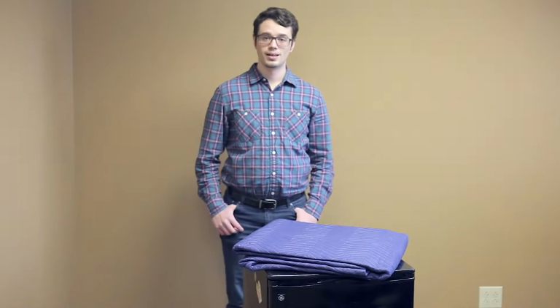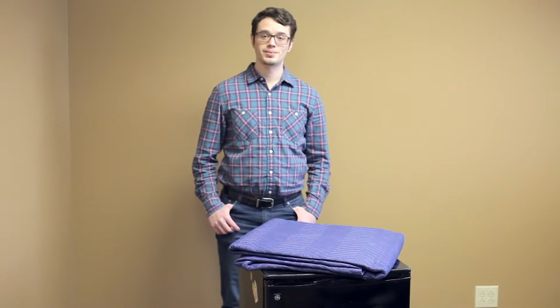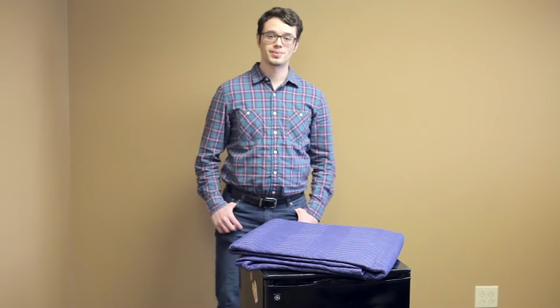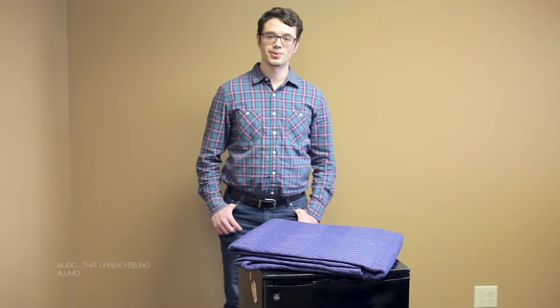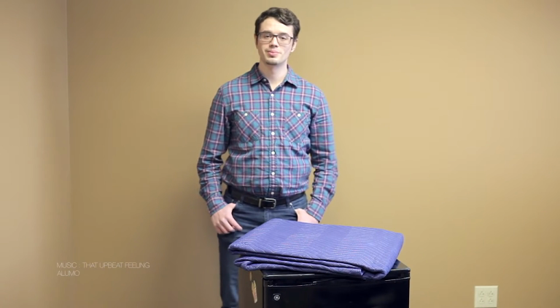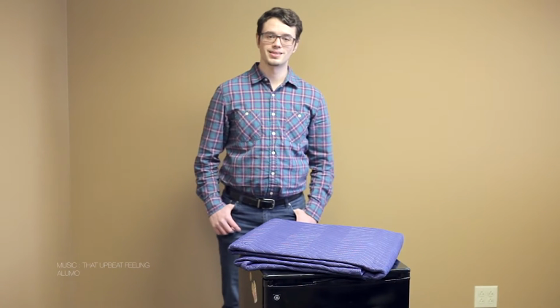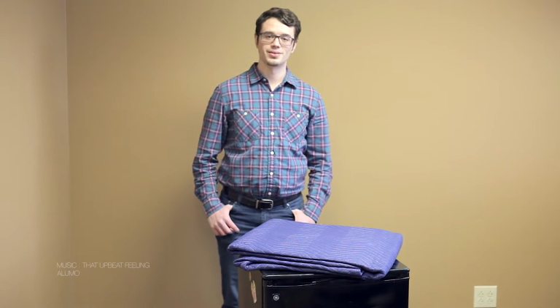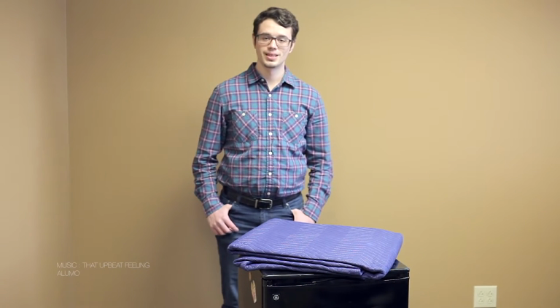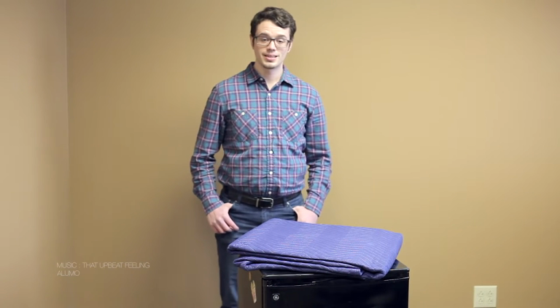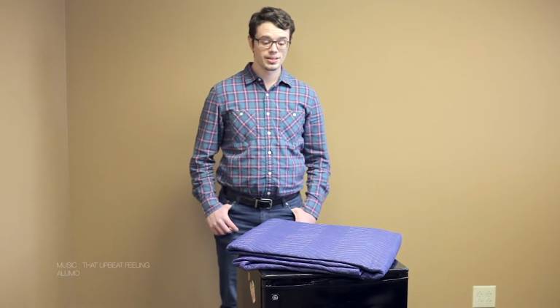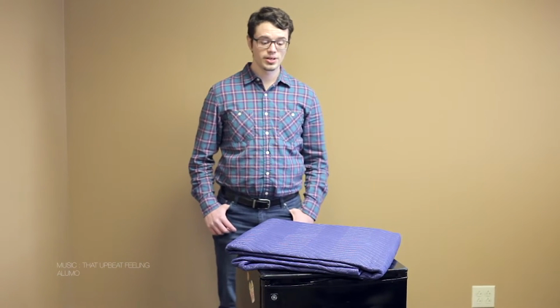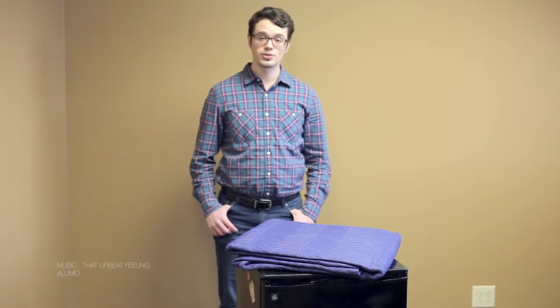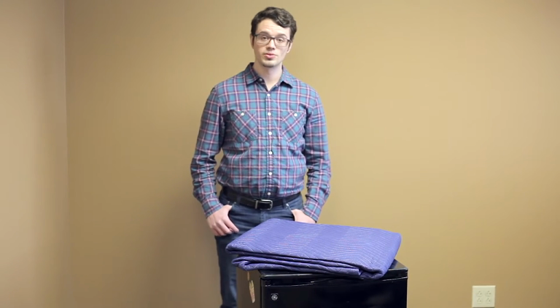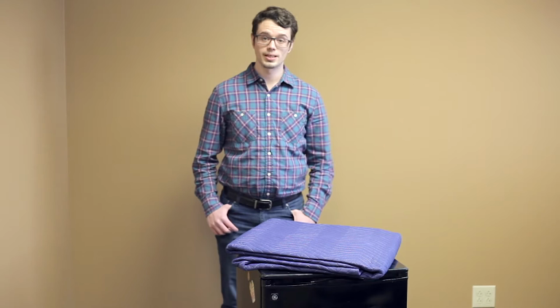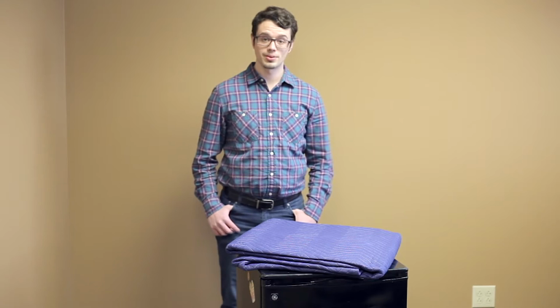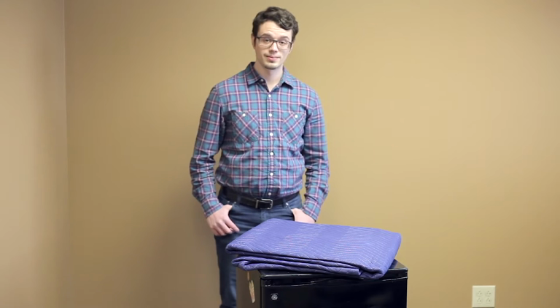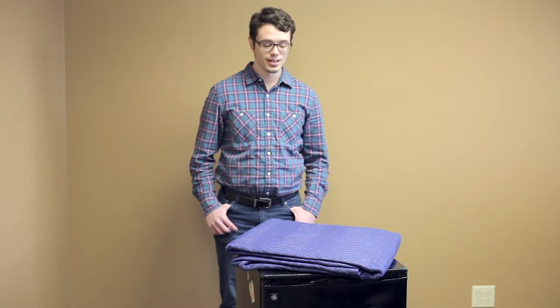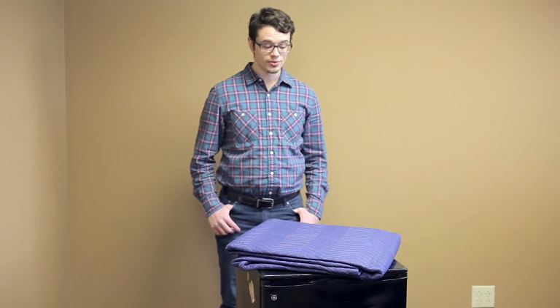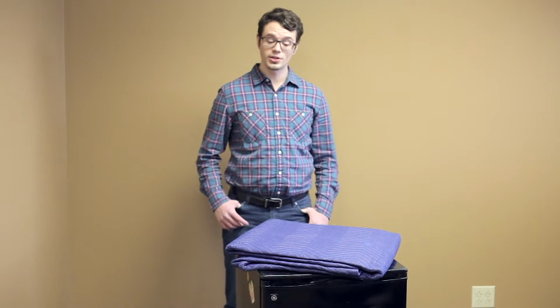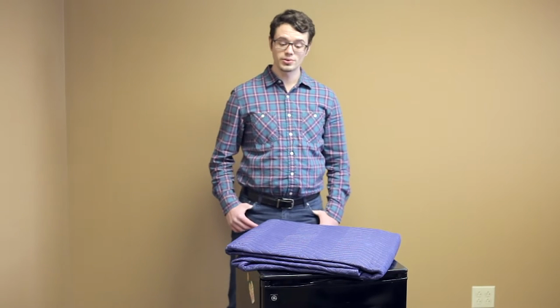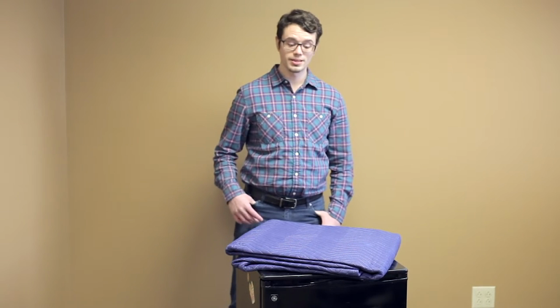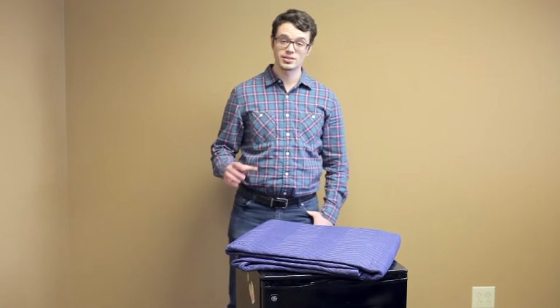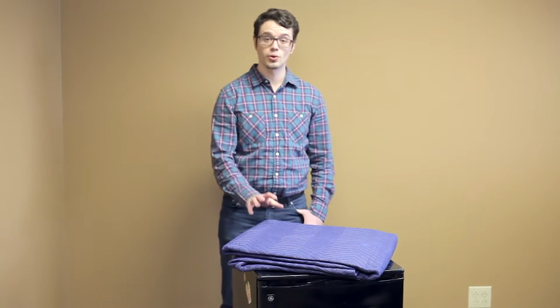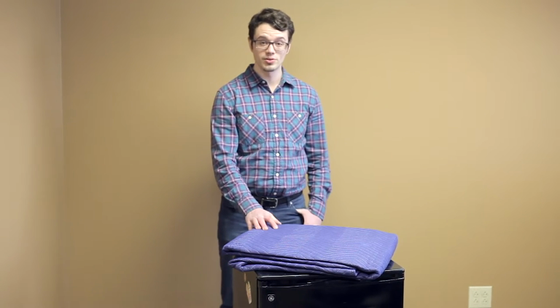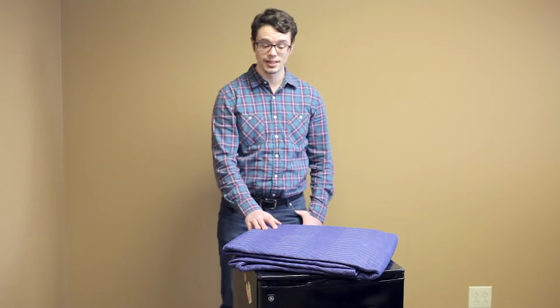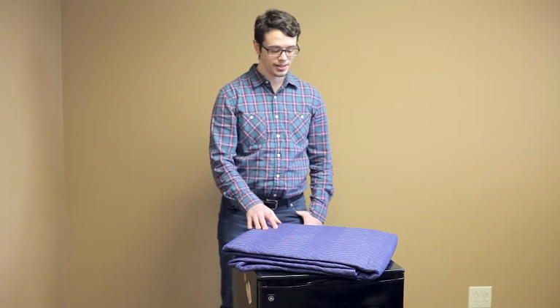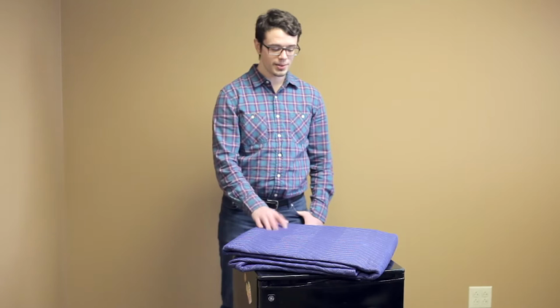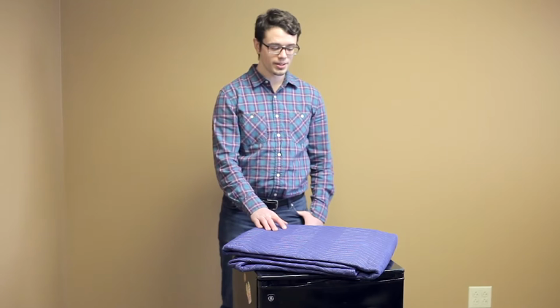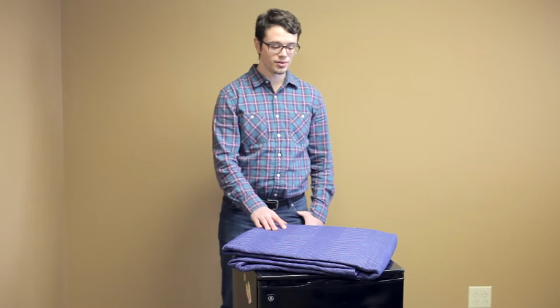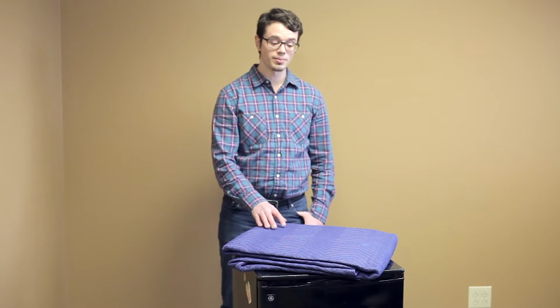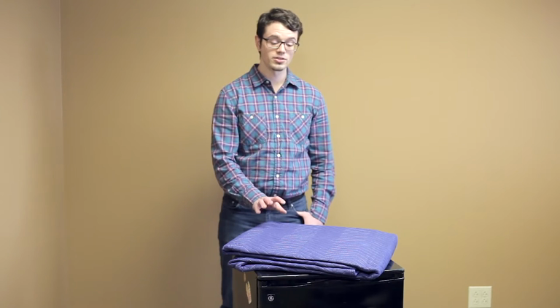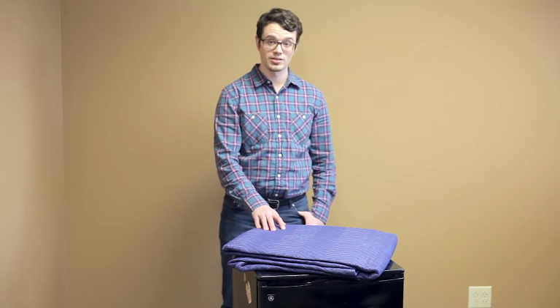Hi, I'm Dustin Montgomery with movingblankets.info. Today we're going to demonstrate how to use a moving blanket properly. So the first thing you want to do is obviously to acquire a moving blanket. Today we have one here from Moving Blankets USA.